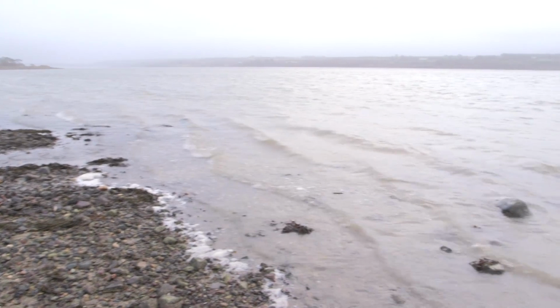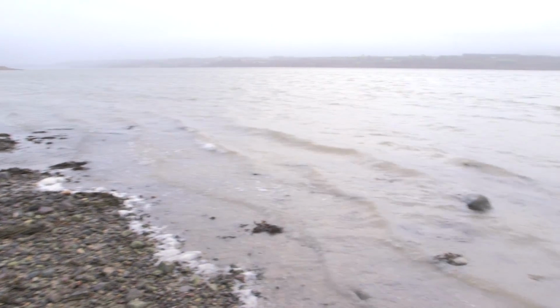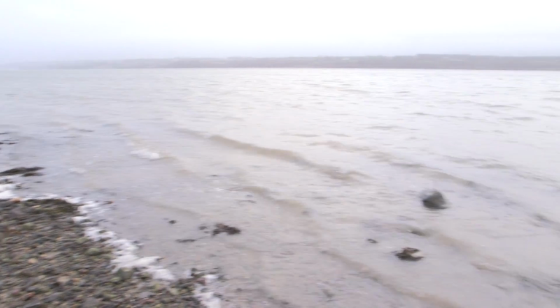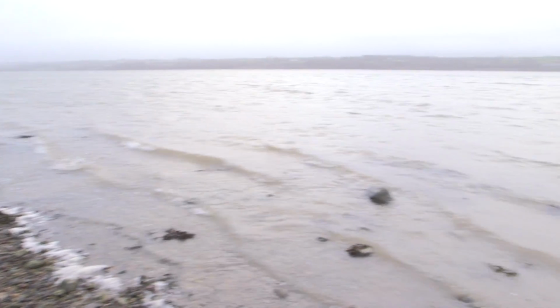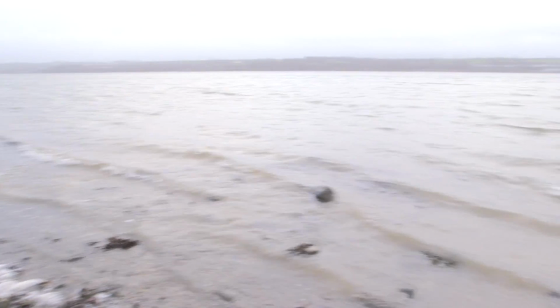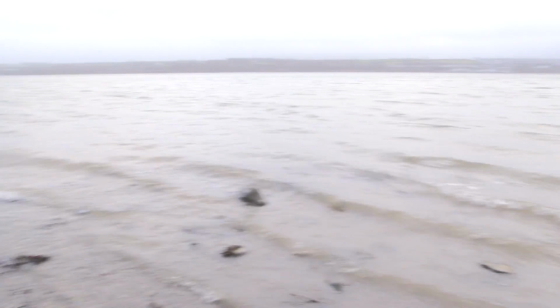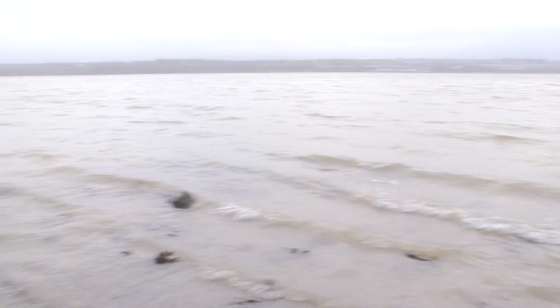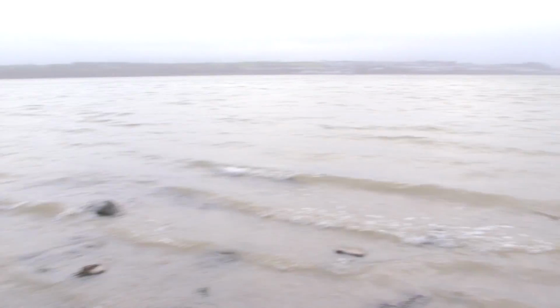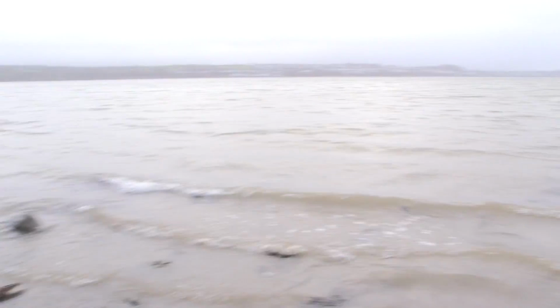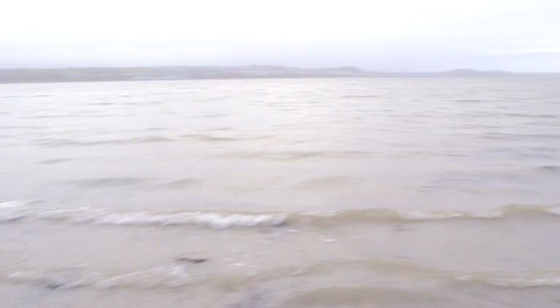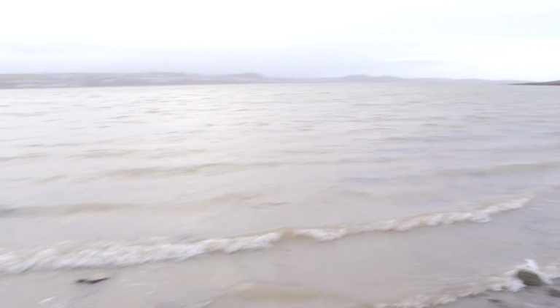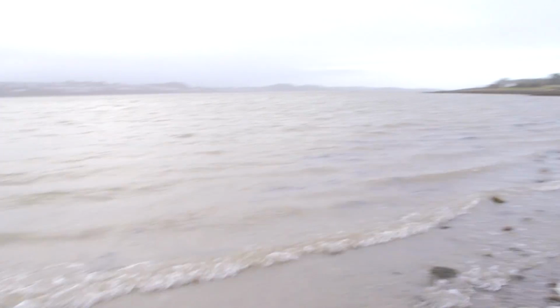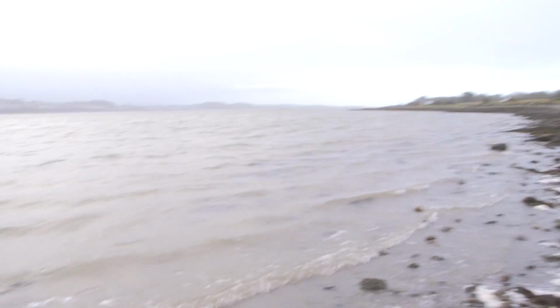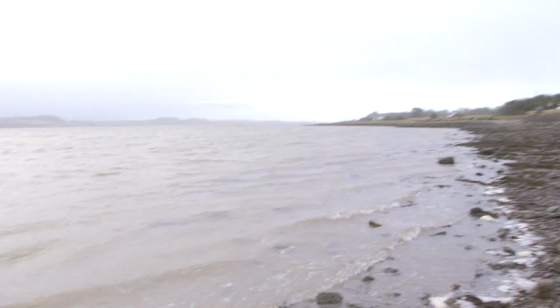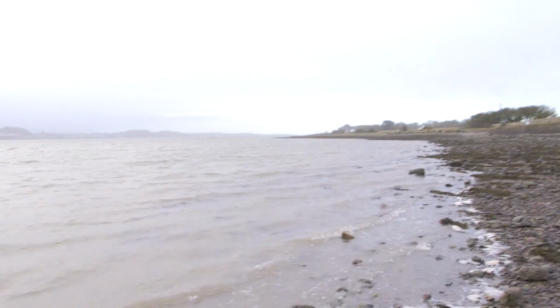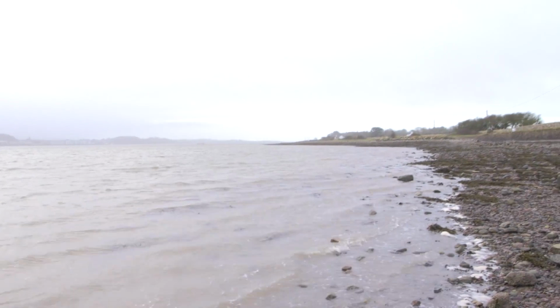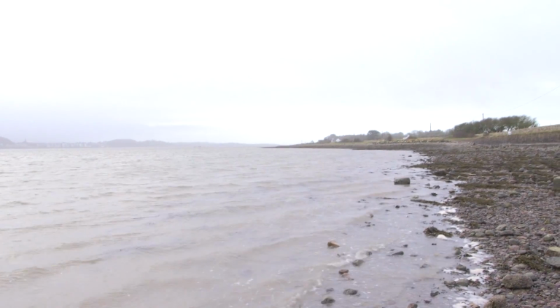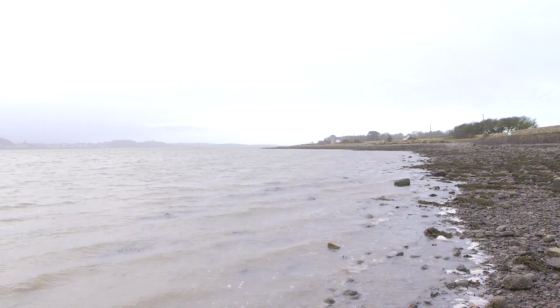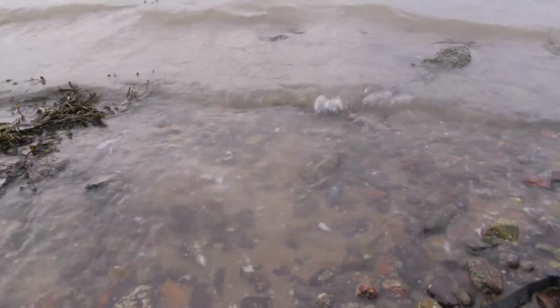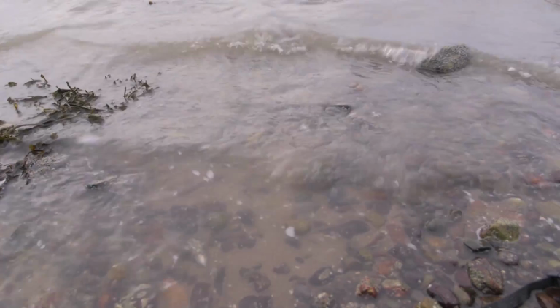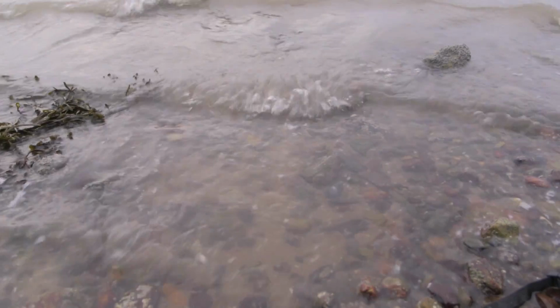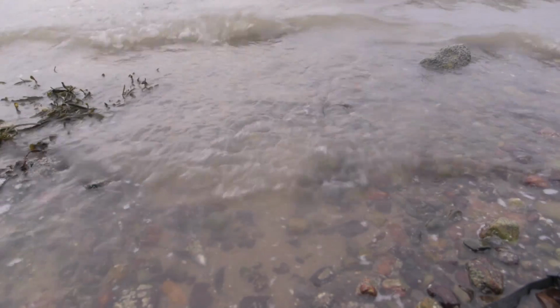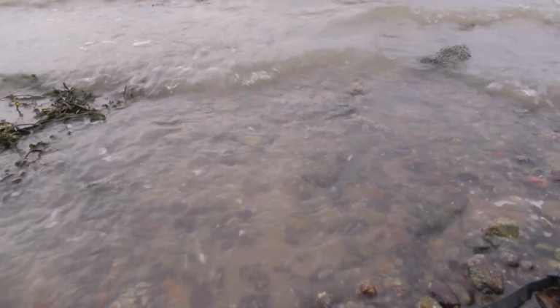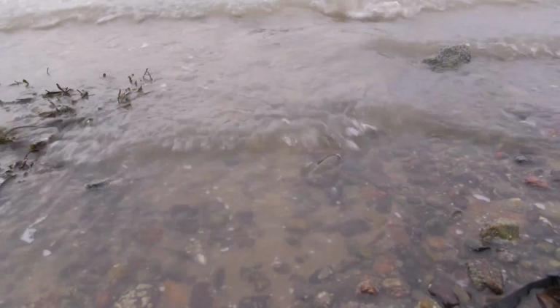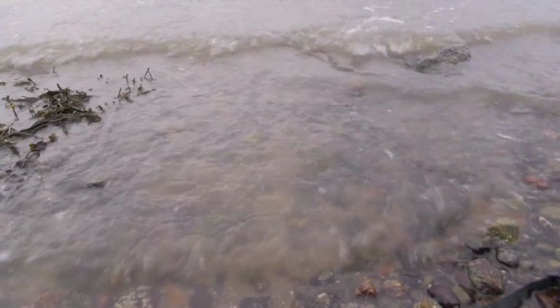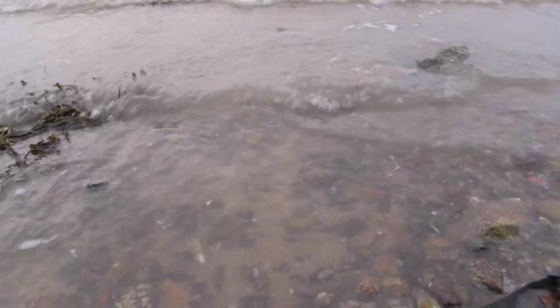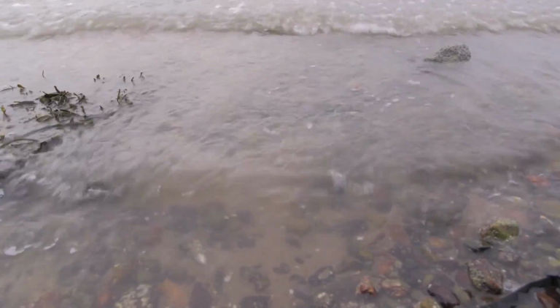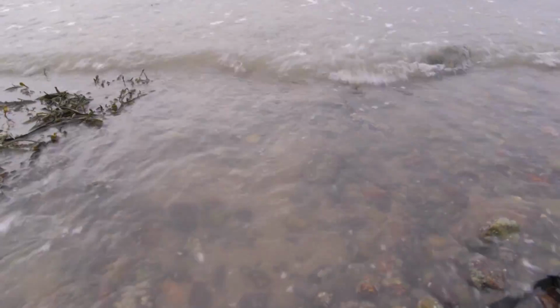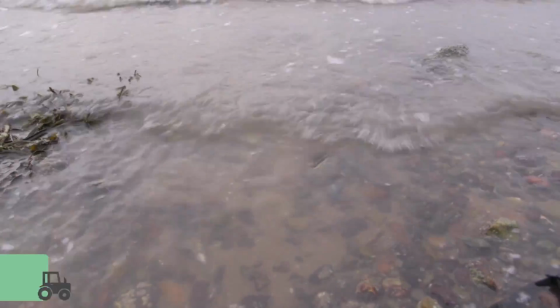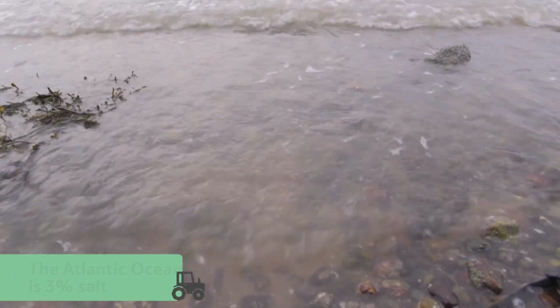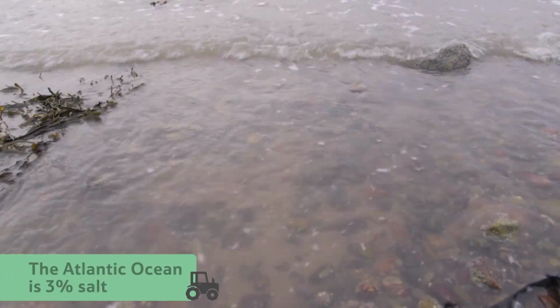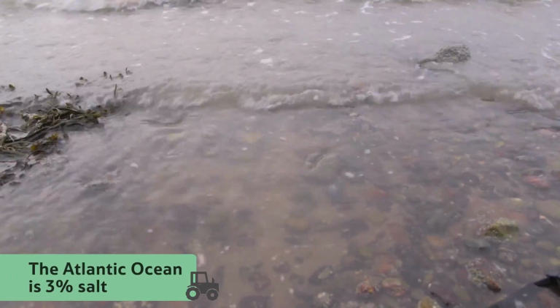If you have ever been to the seaside and had a swim in the sea, you'll know that seawater is very salty. In fact, this water, which comes from the Atlantic Ocean, is actually 3% salt.